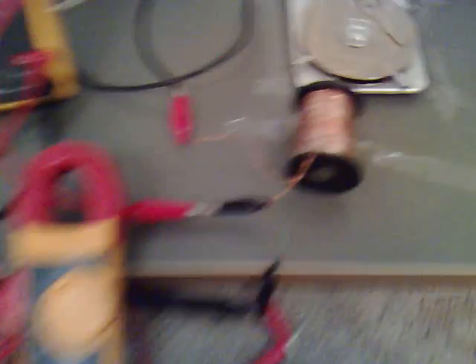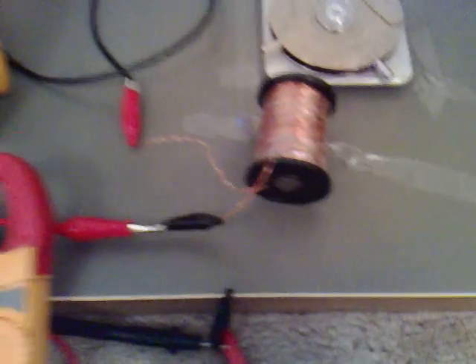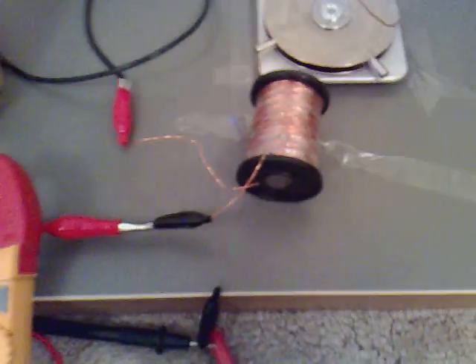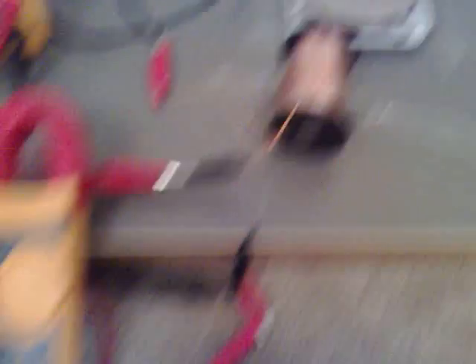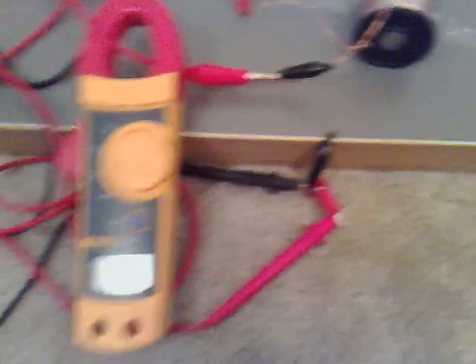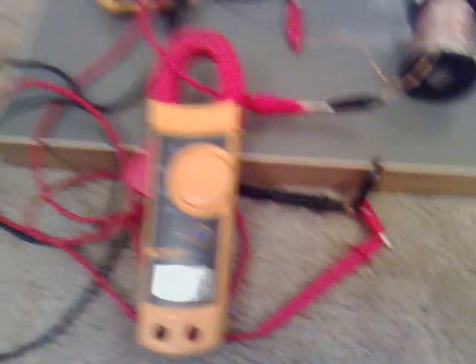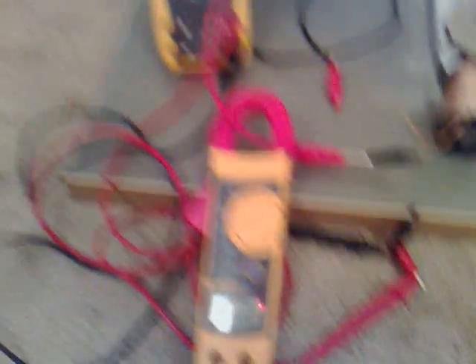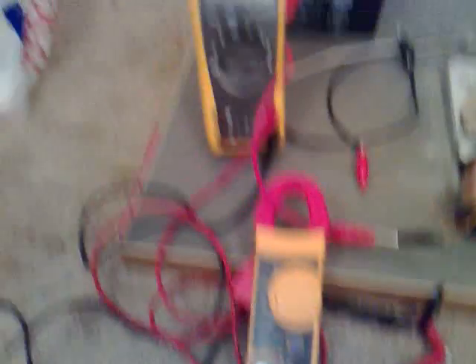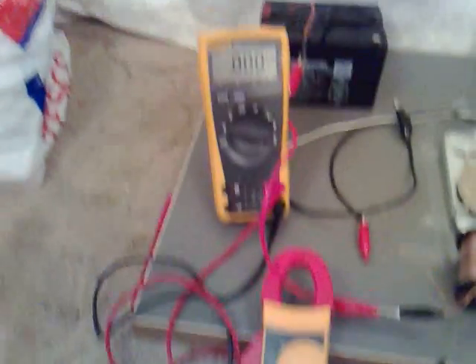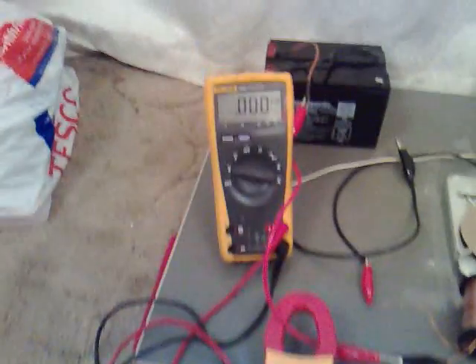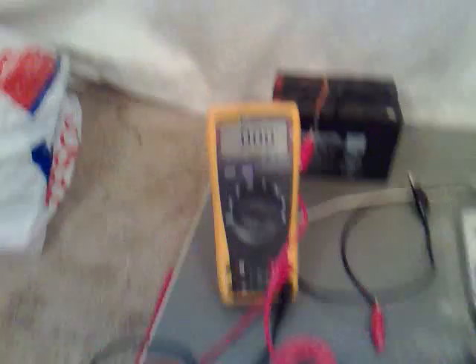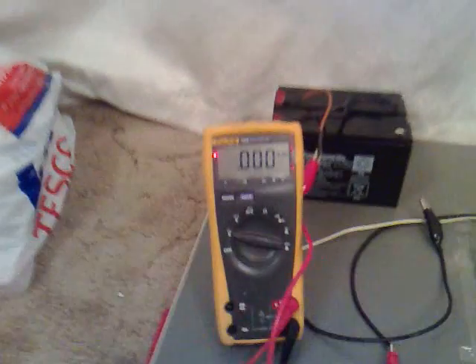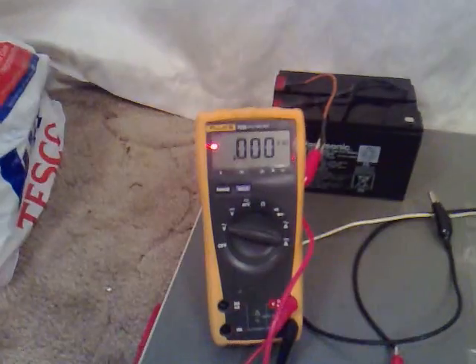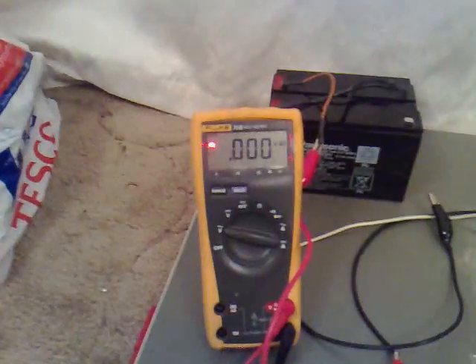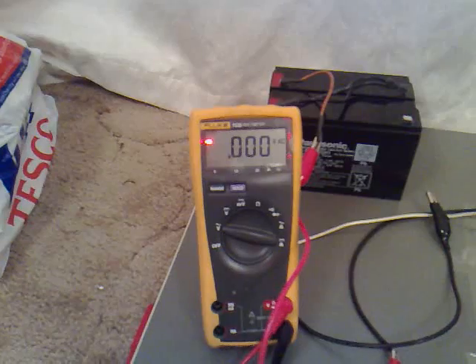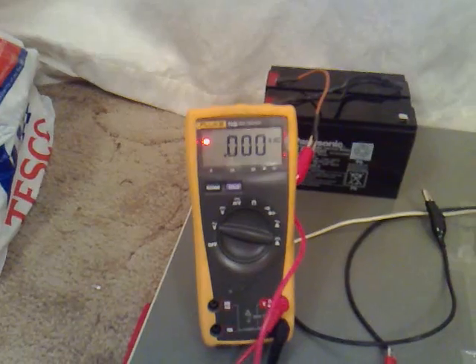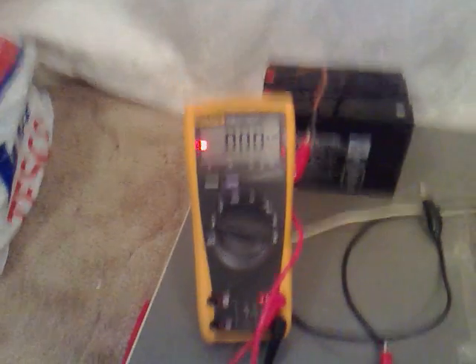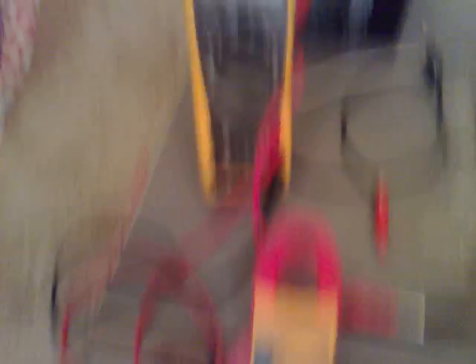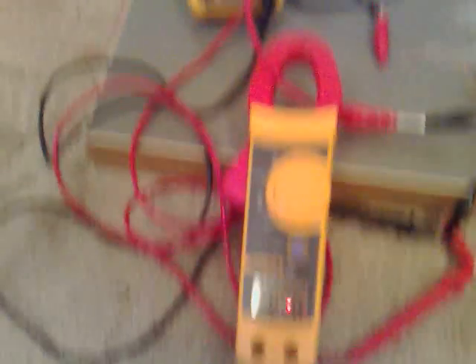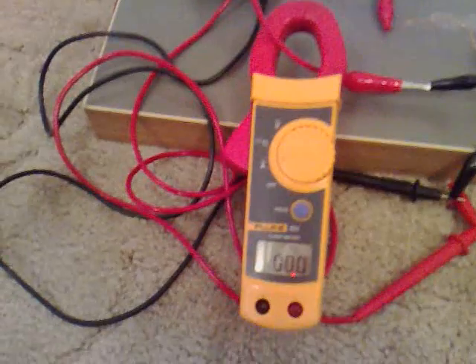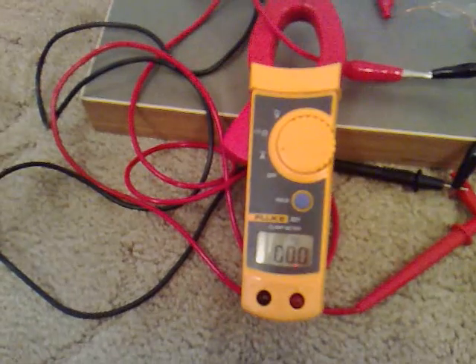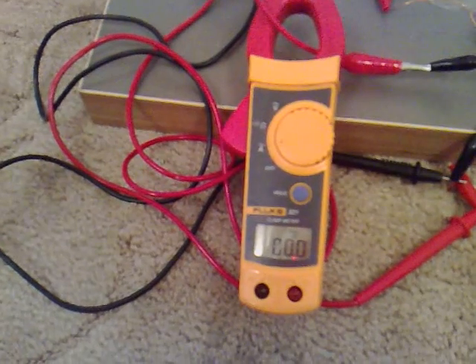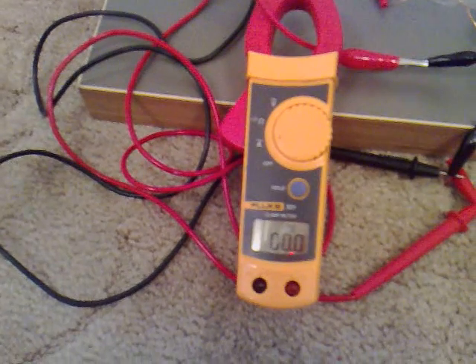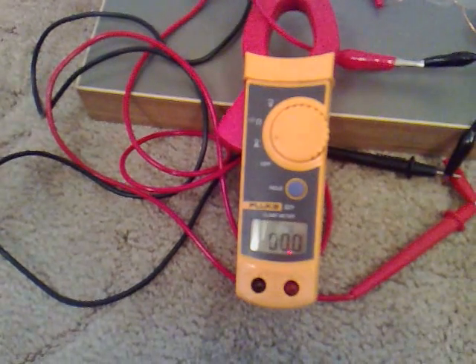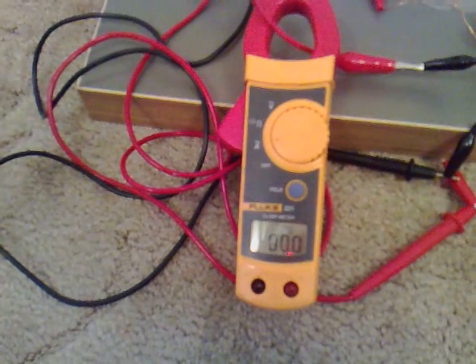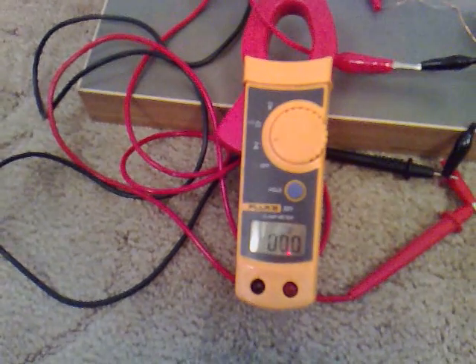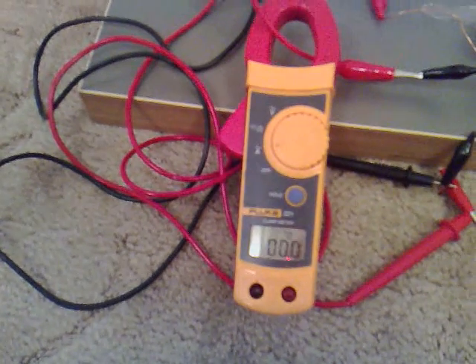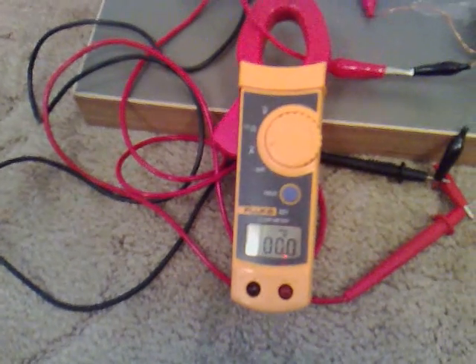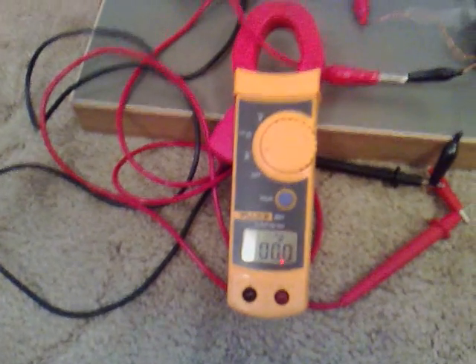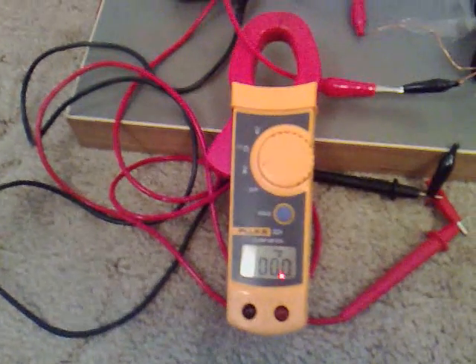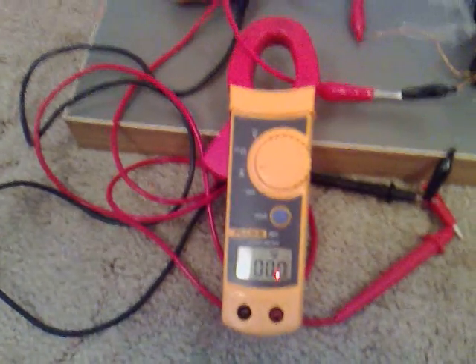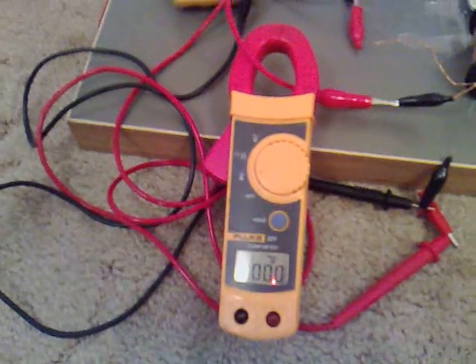I've got the secondary coil which I've hooked up to that Fluke meter. This Fluke meter here is measuring the amps going through it.